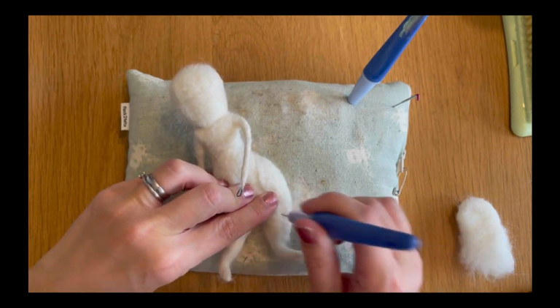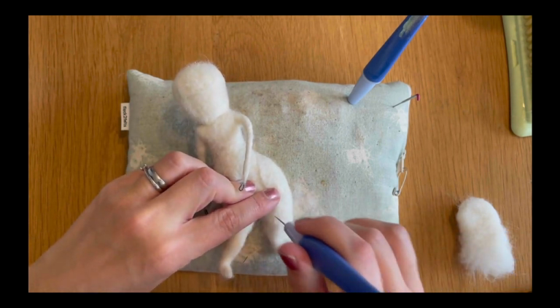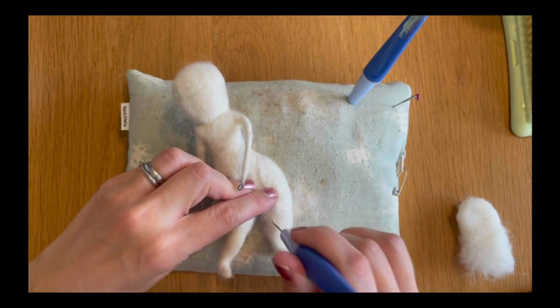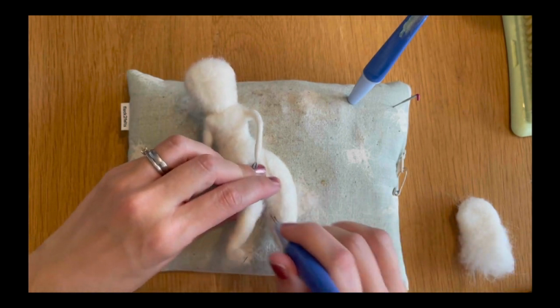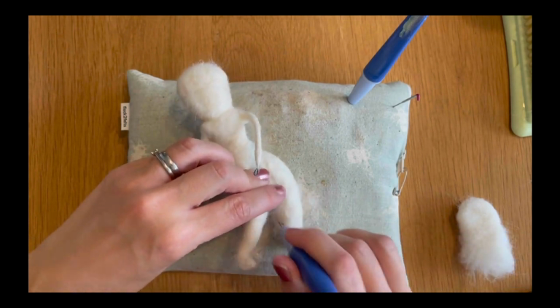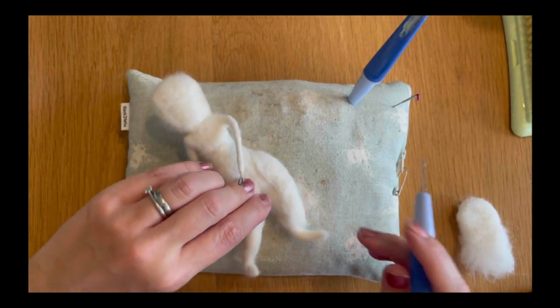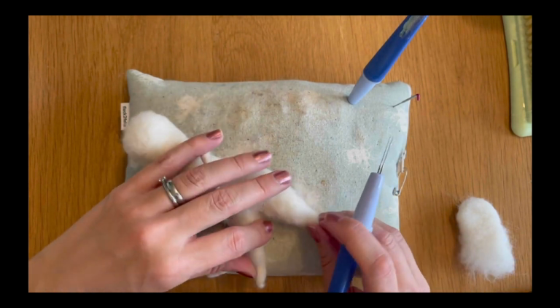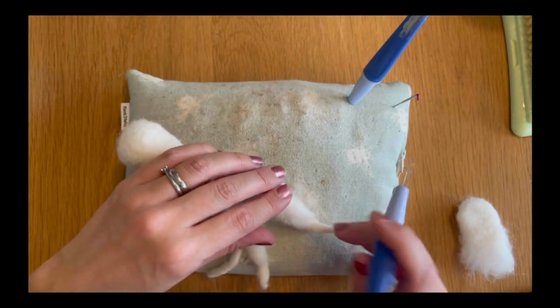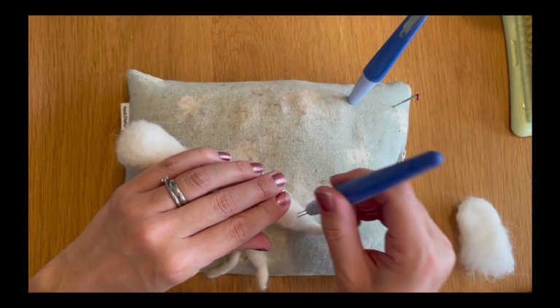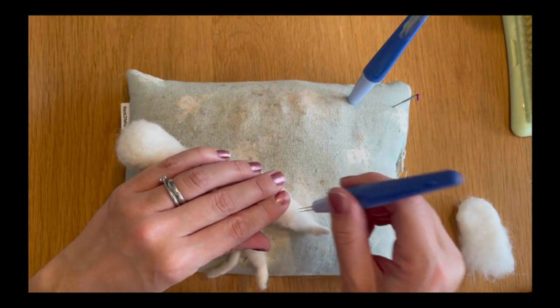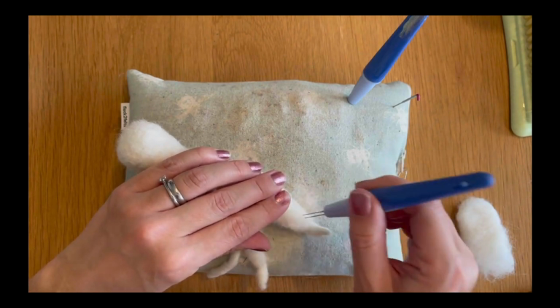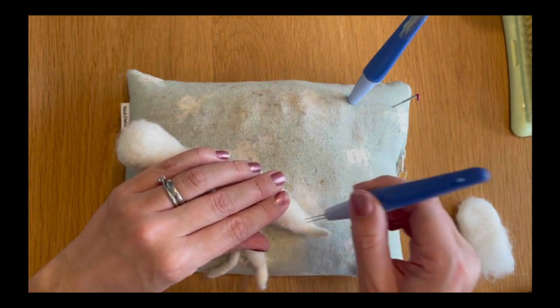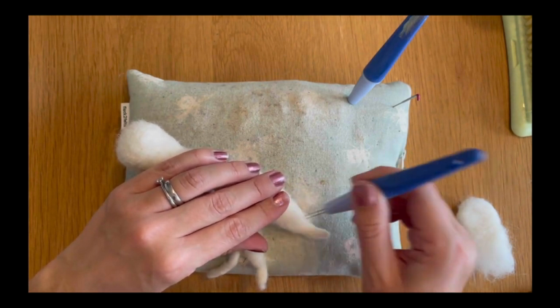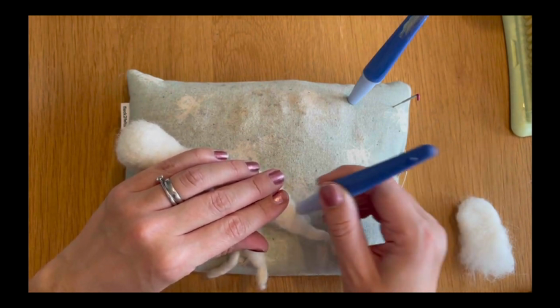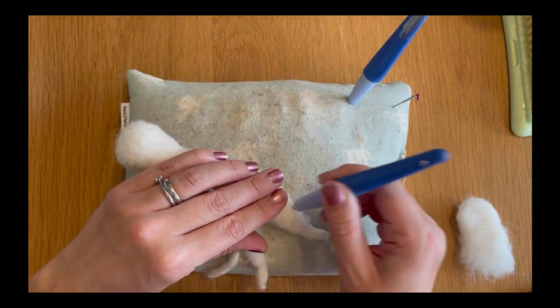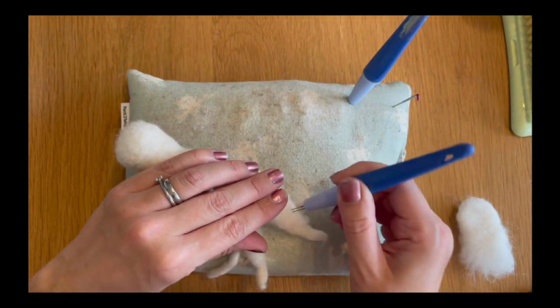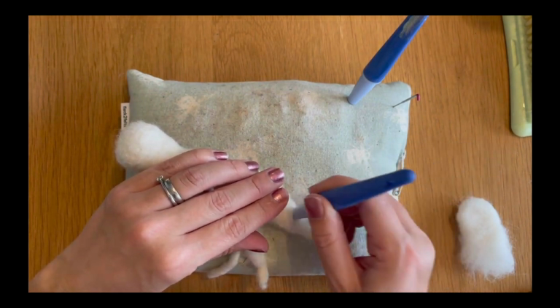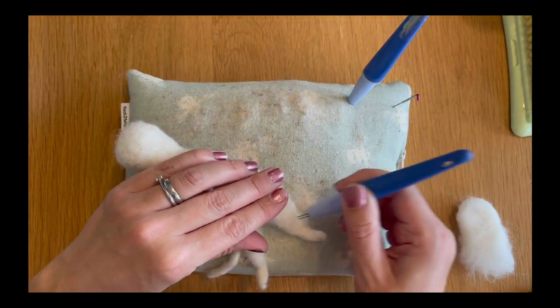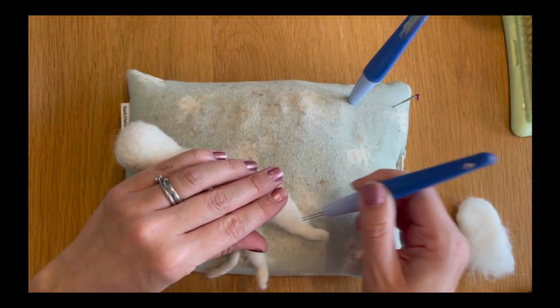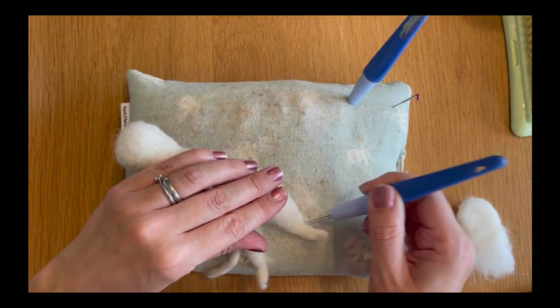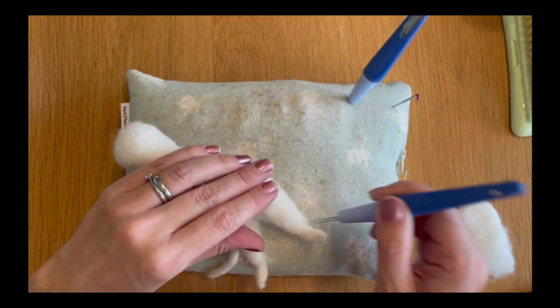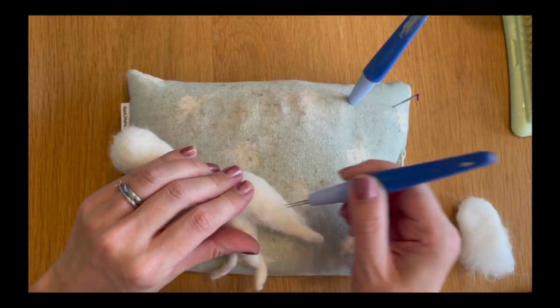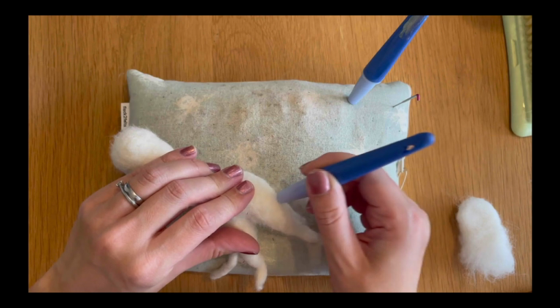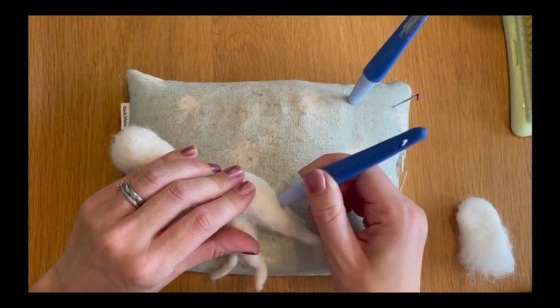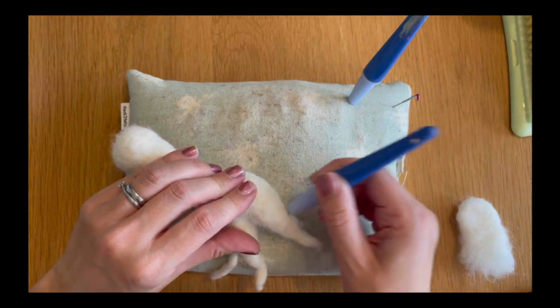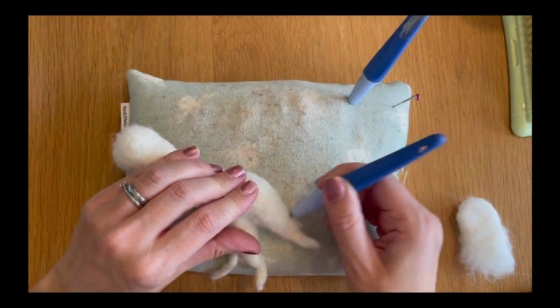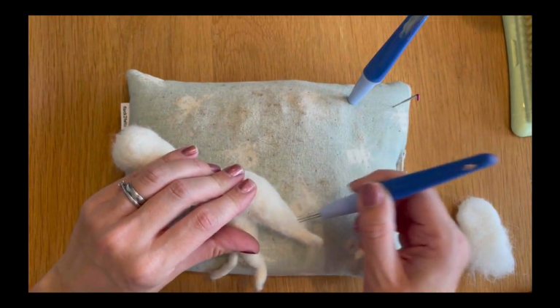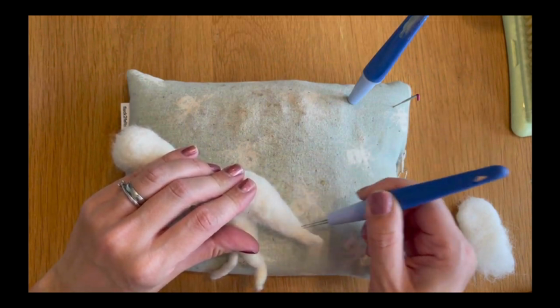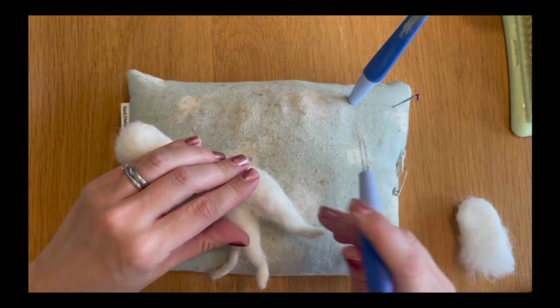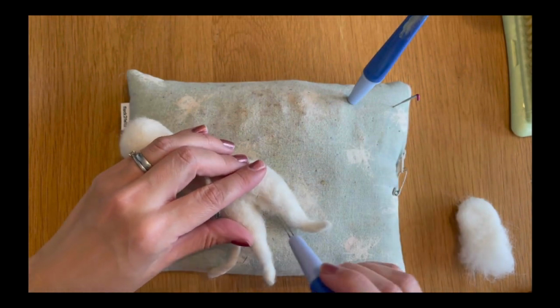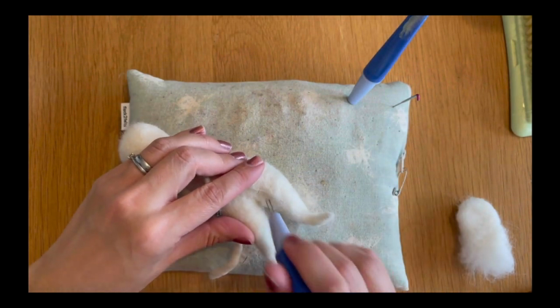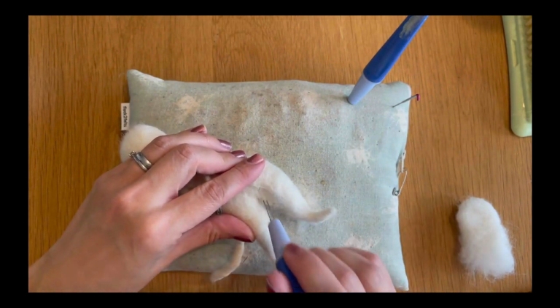It tacks it down and puts it into a firm position, so then you've got the ability to felt it without it moving around and making life difficult for yourself. That is probably the best way to approach this part of the tutorial.